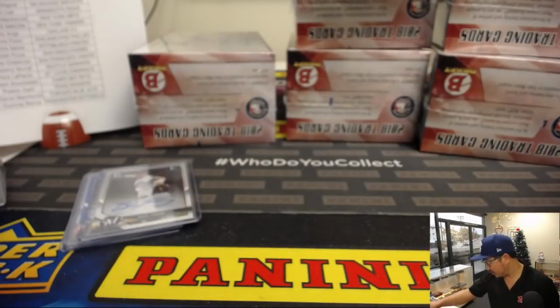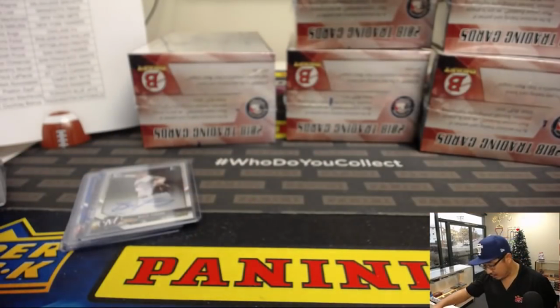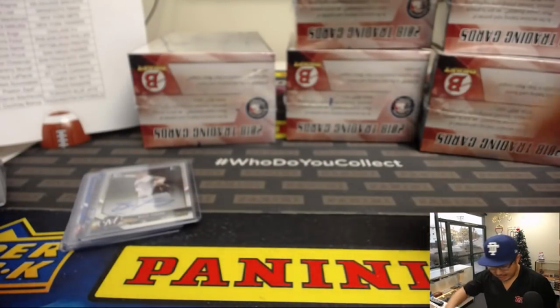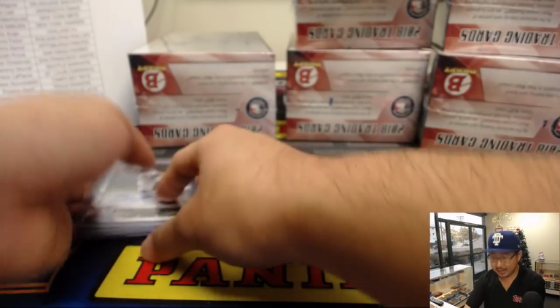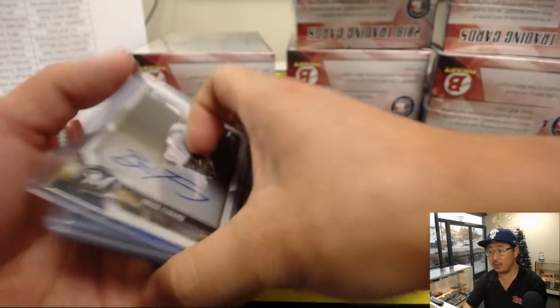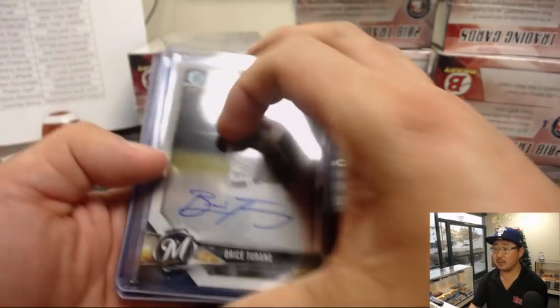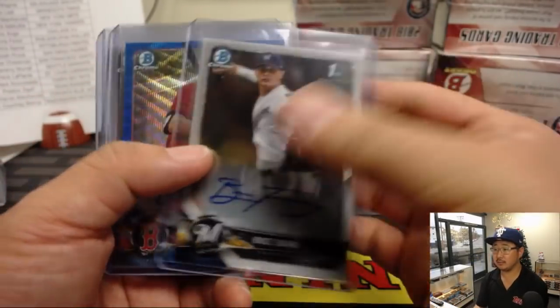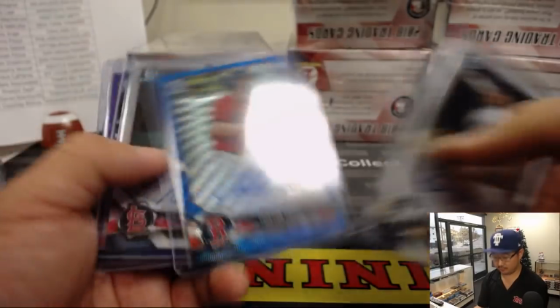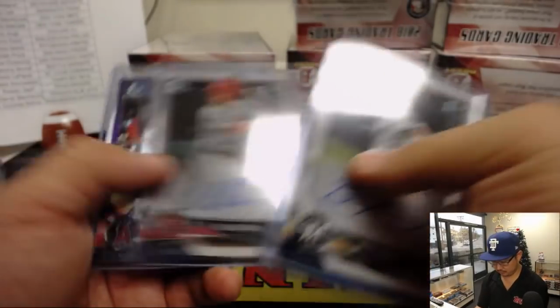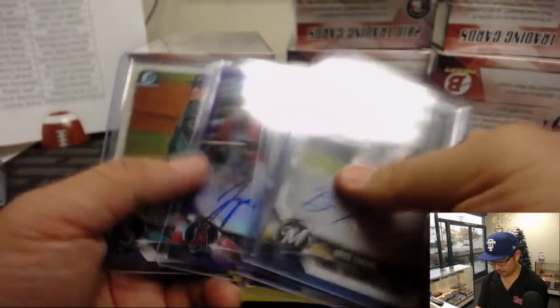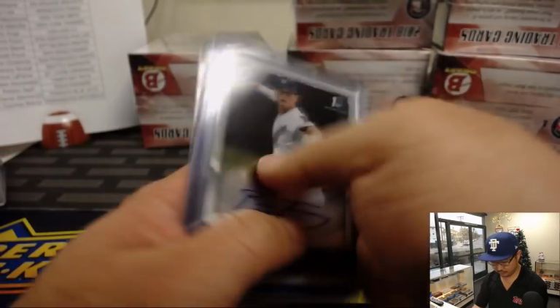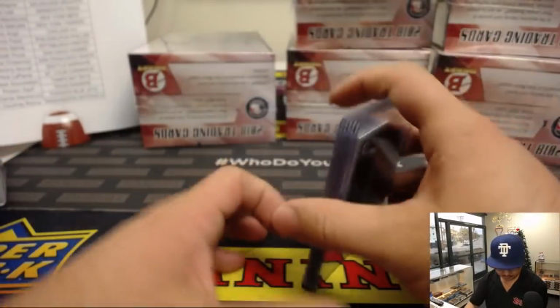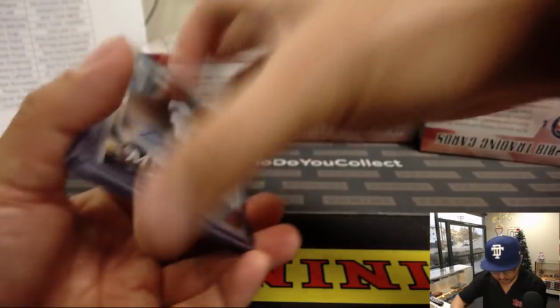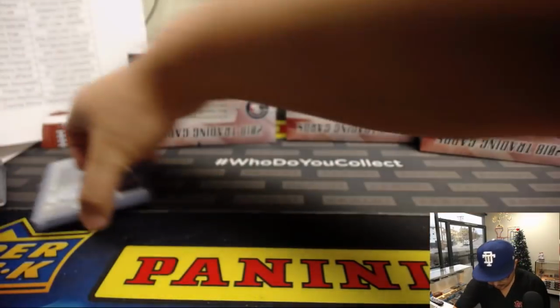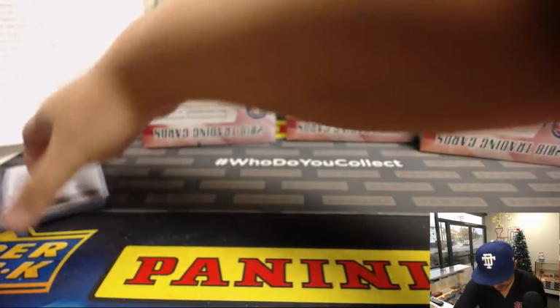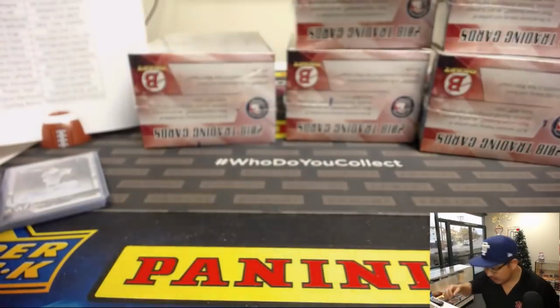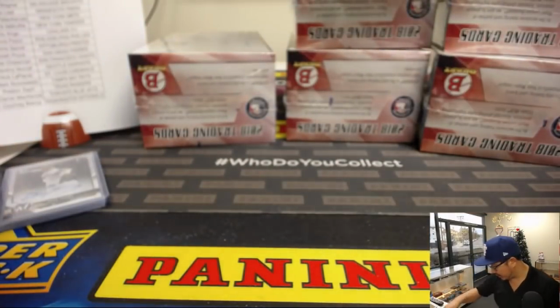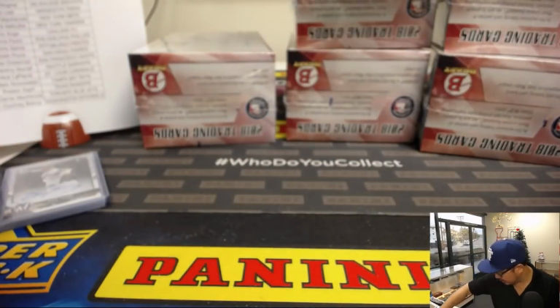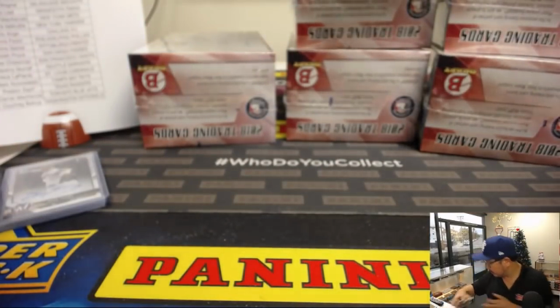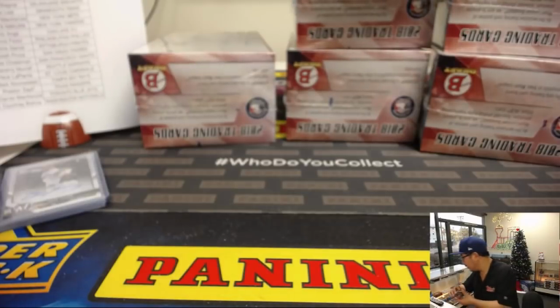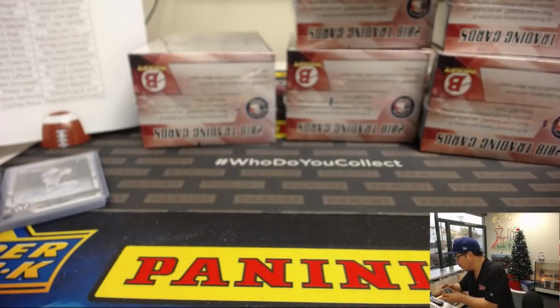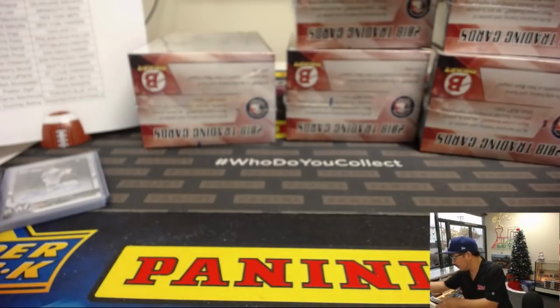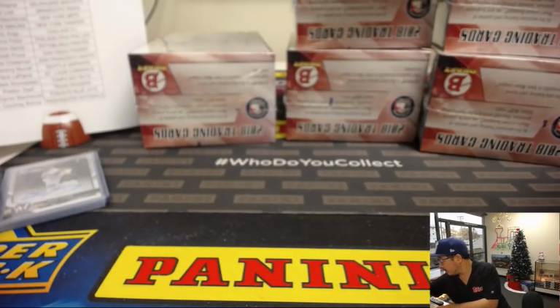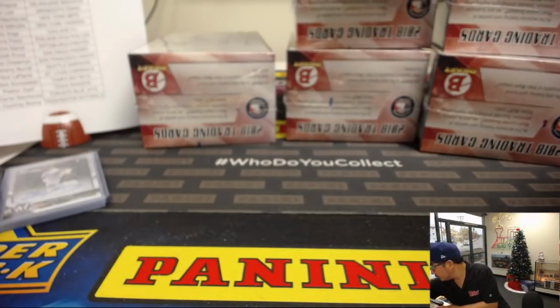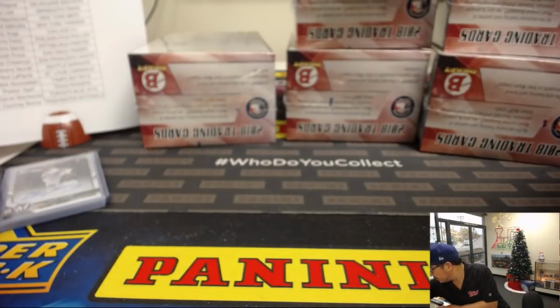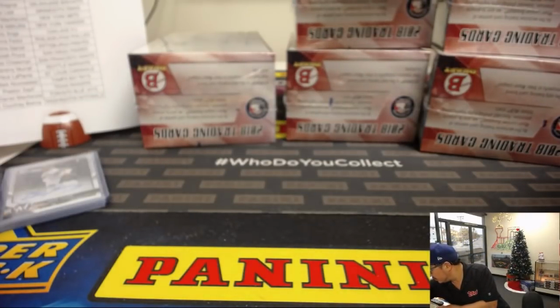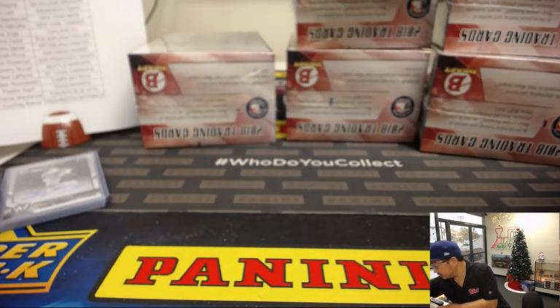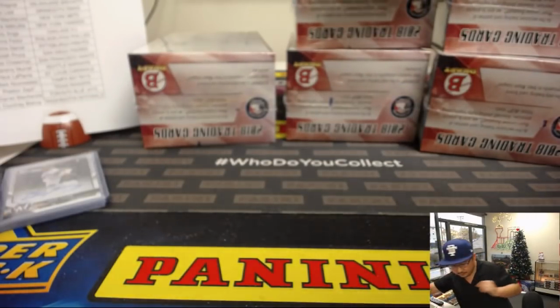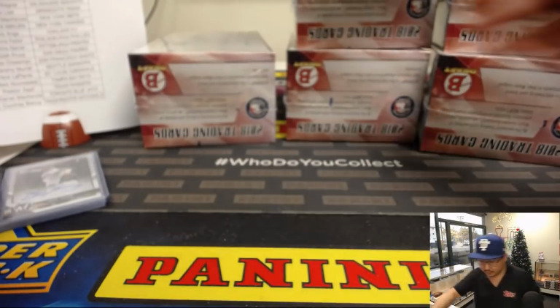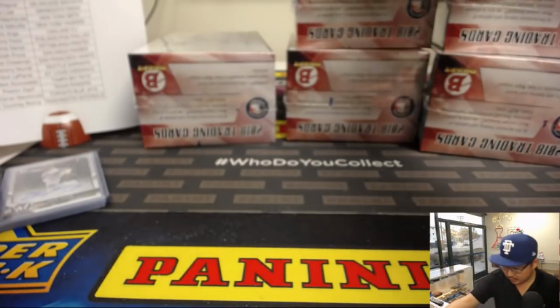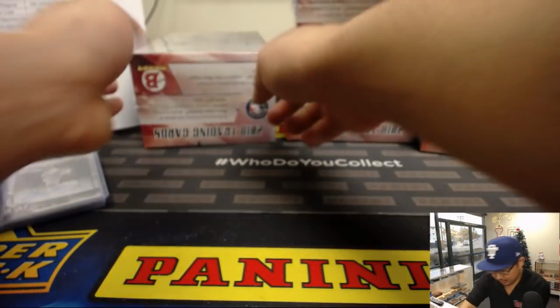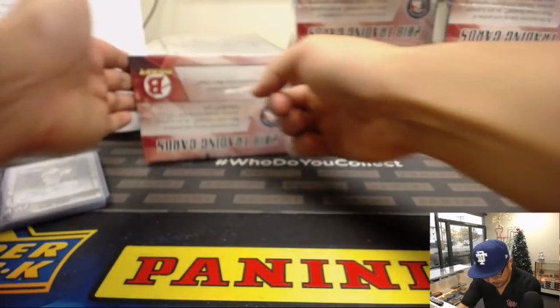All right, box one in the books. We'll set these autos right here. All right, next box.